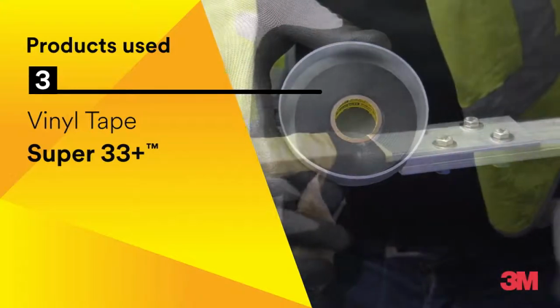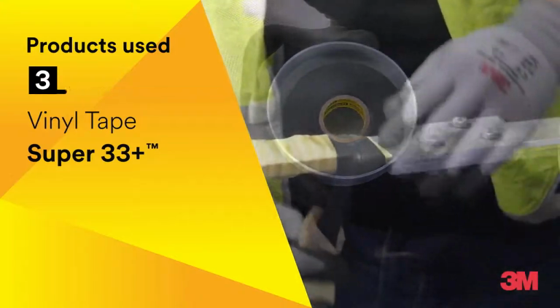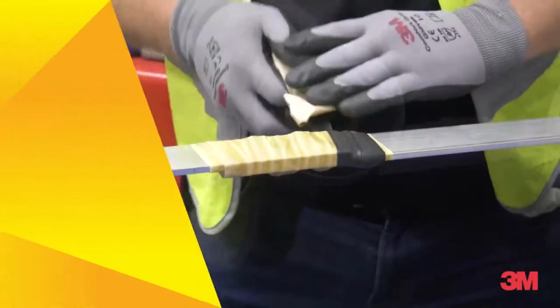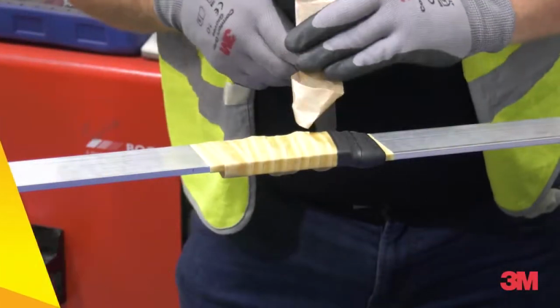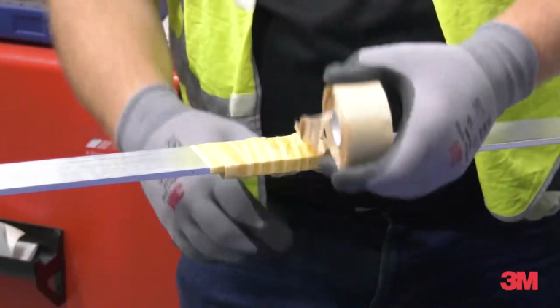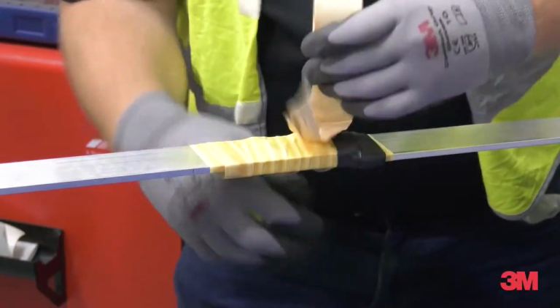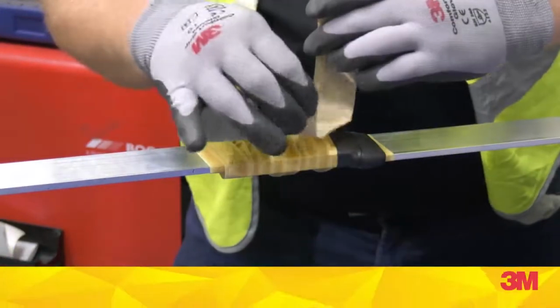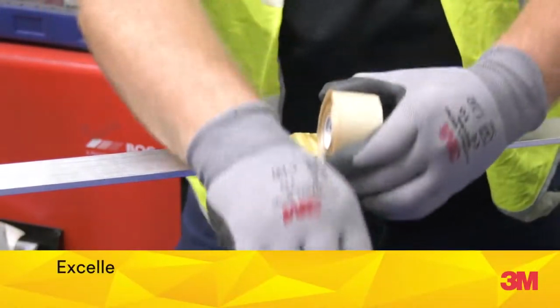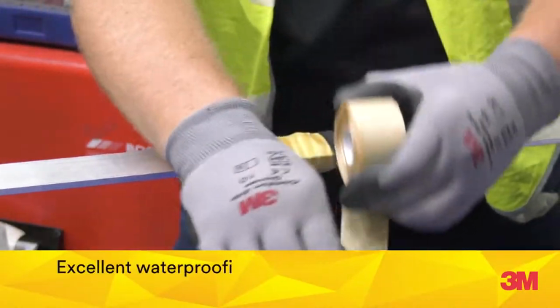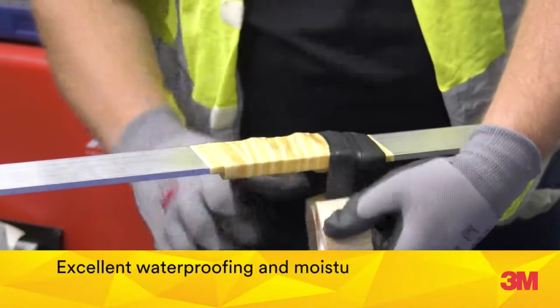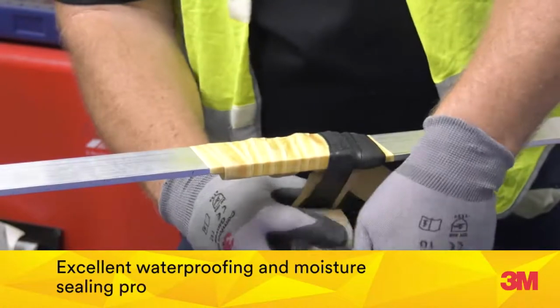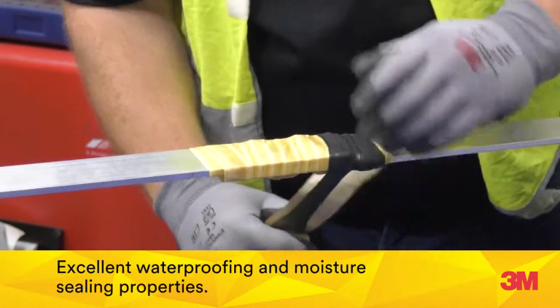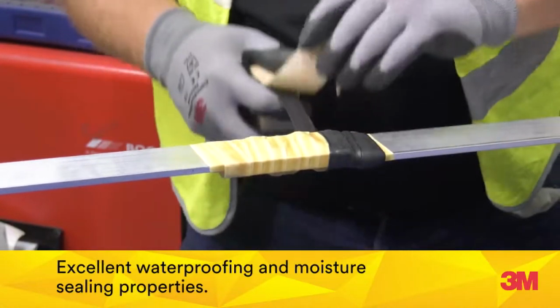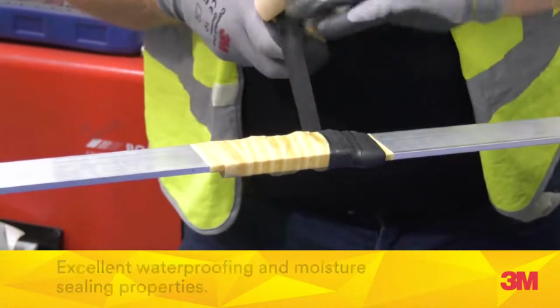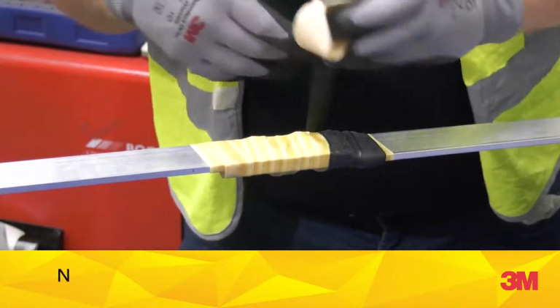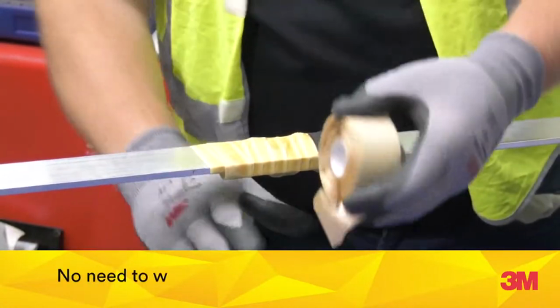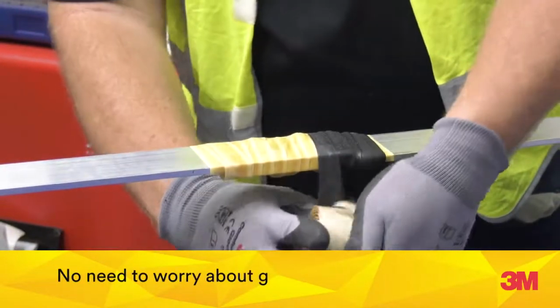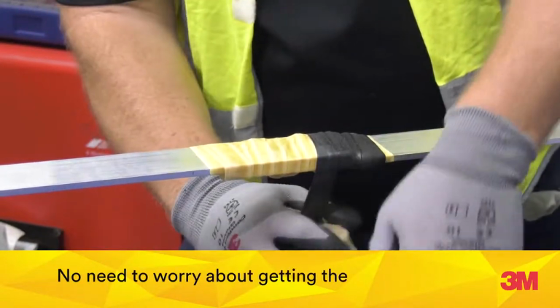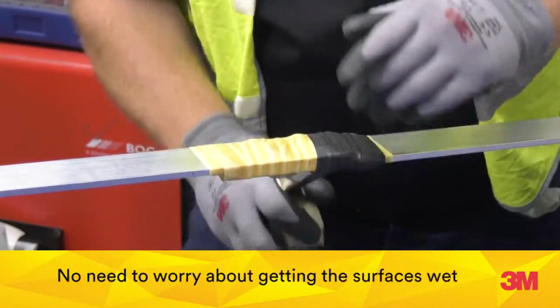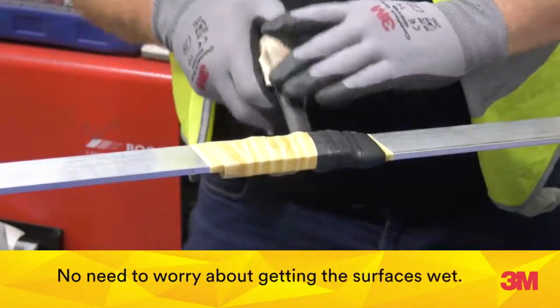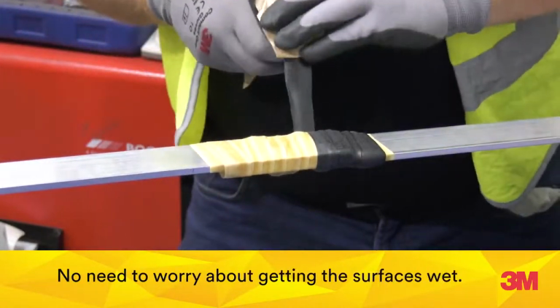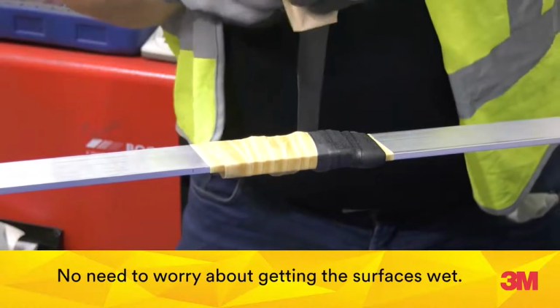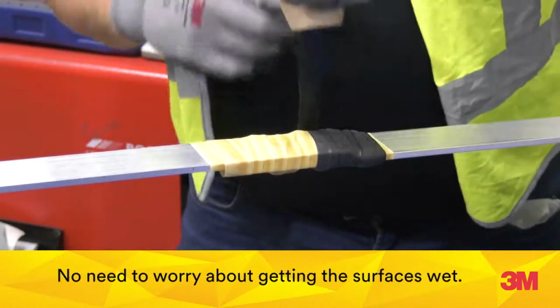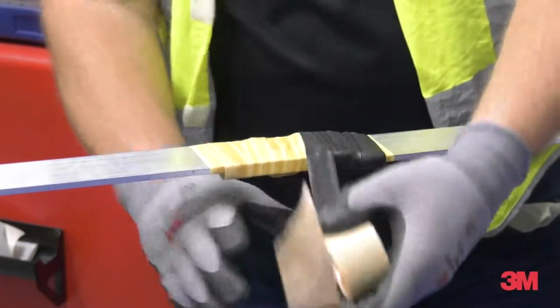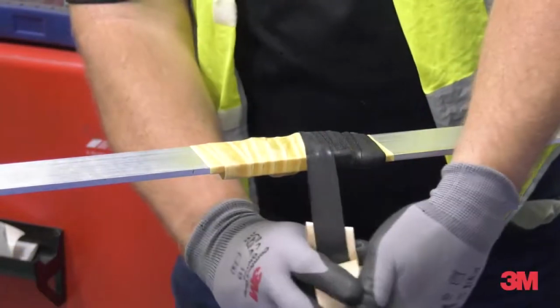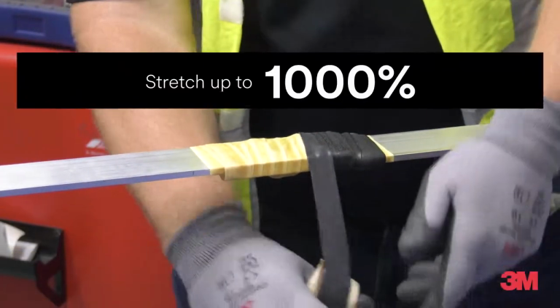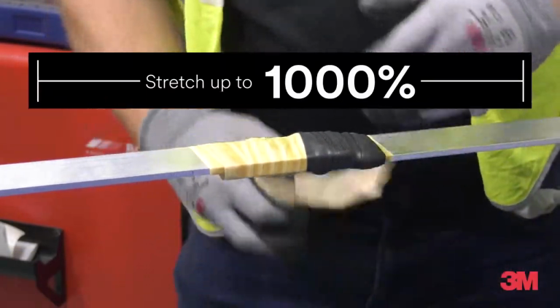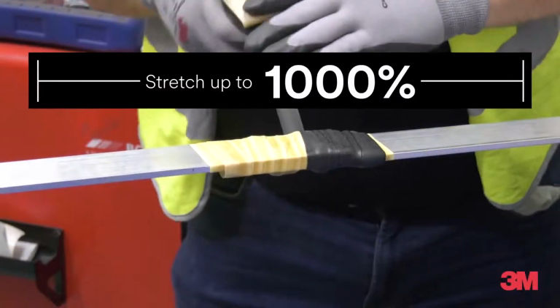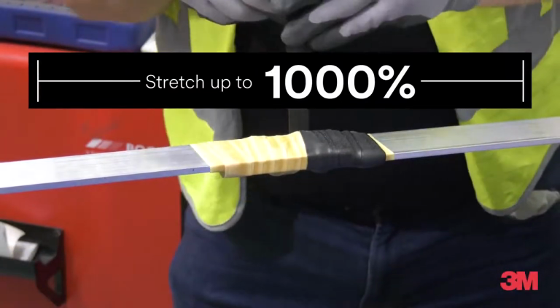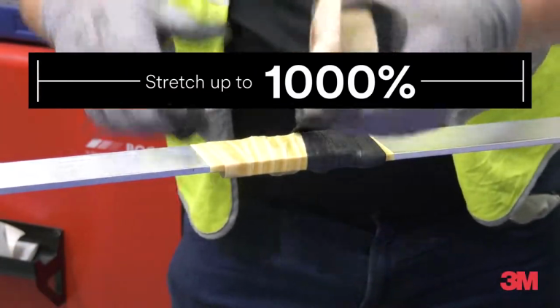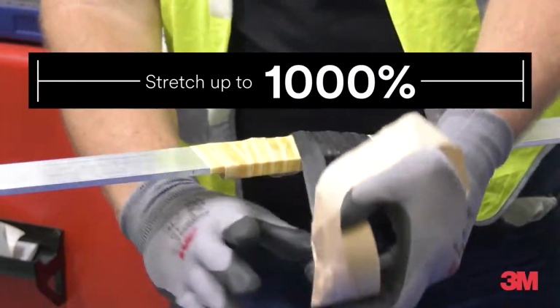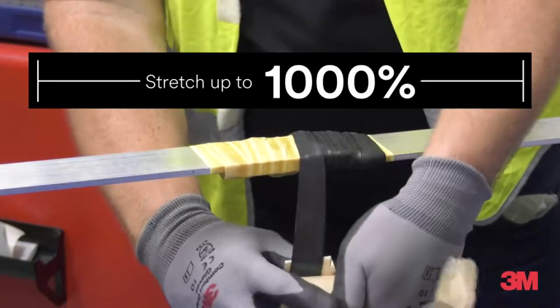3M mastic tapes deliver ultimate performance with excellent waterproofing and moisture sealing properties, thus there is no need to worry about getting the surfaces wet. With a stretch level of up to 1000%, you are confident of achieving excellent coverage.